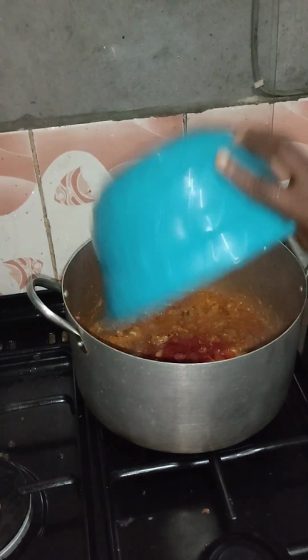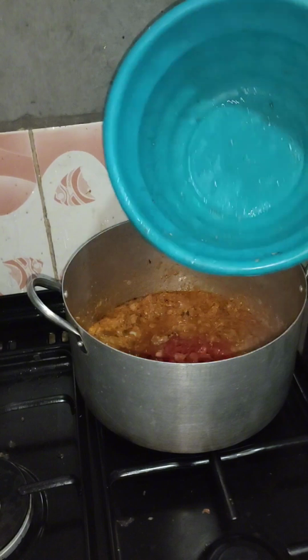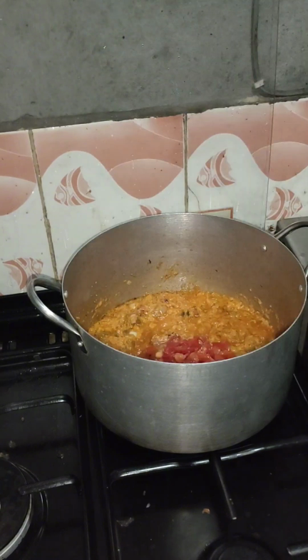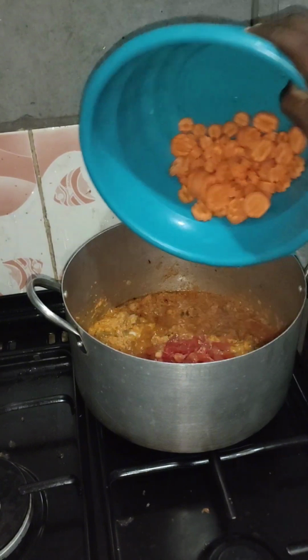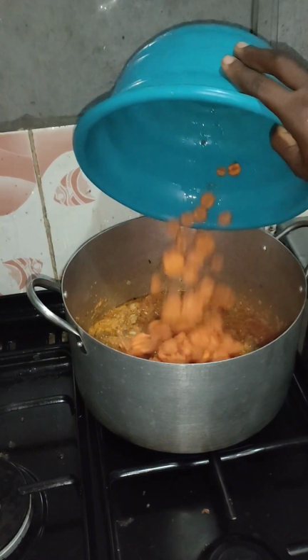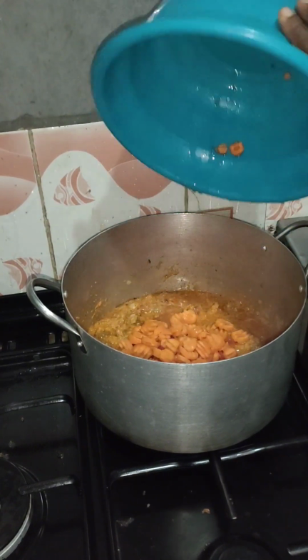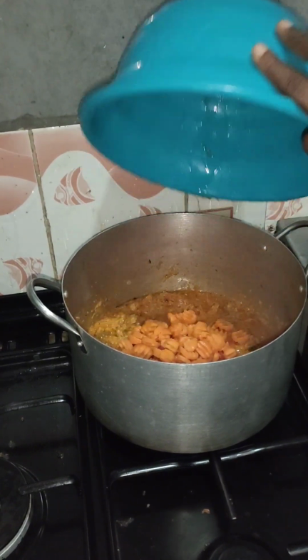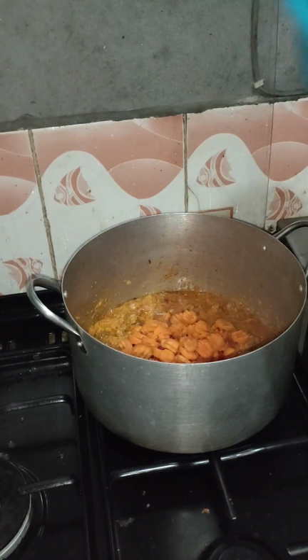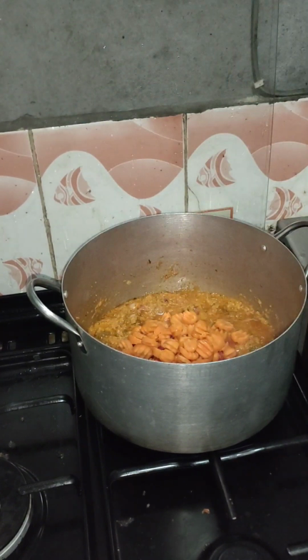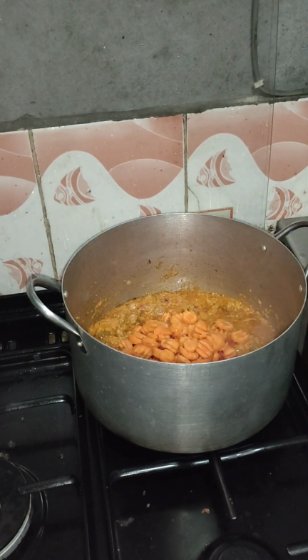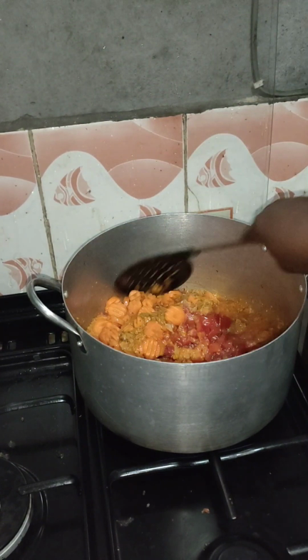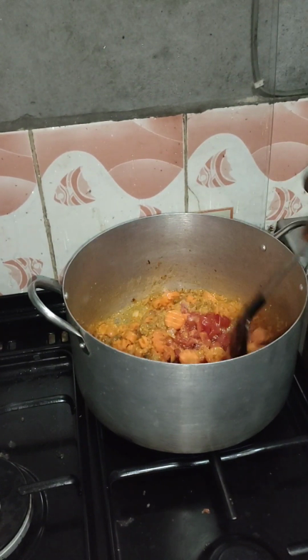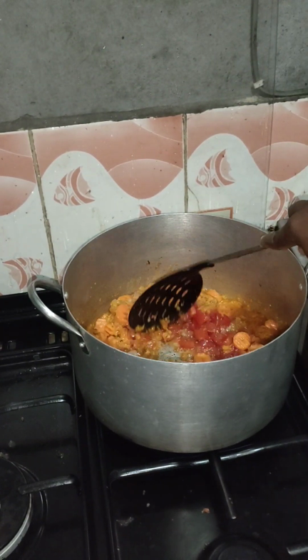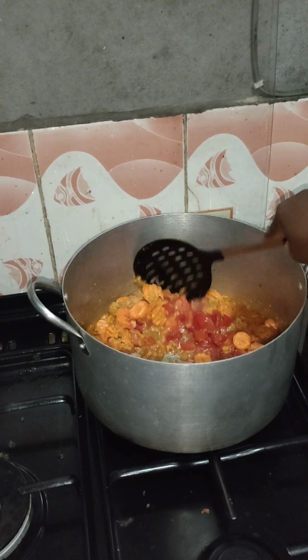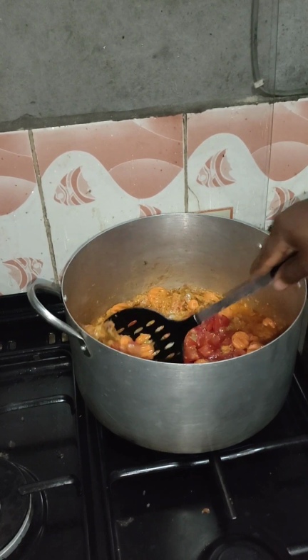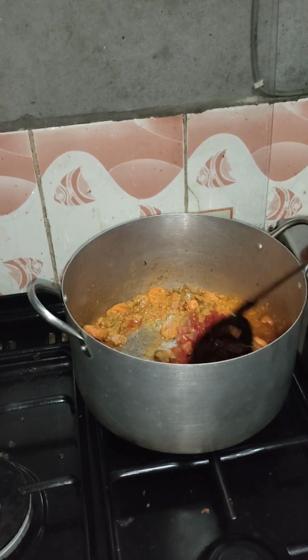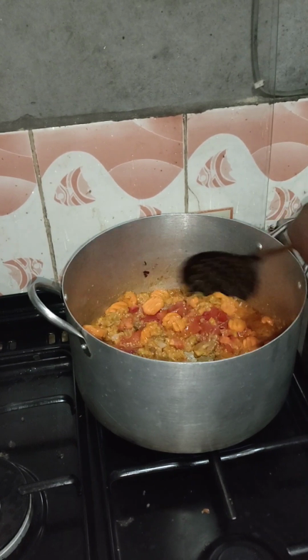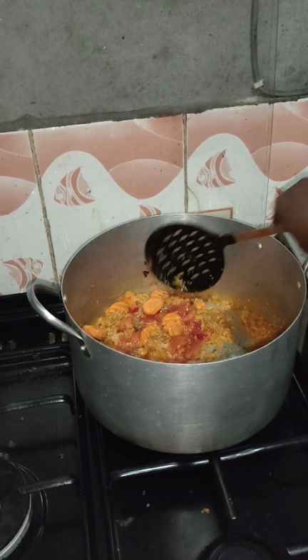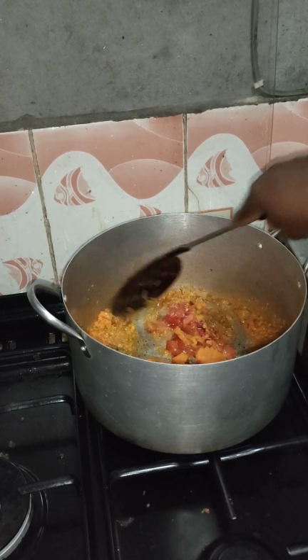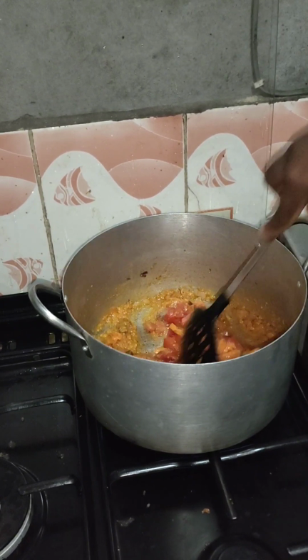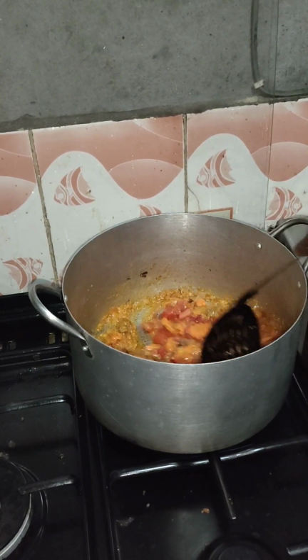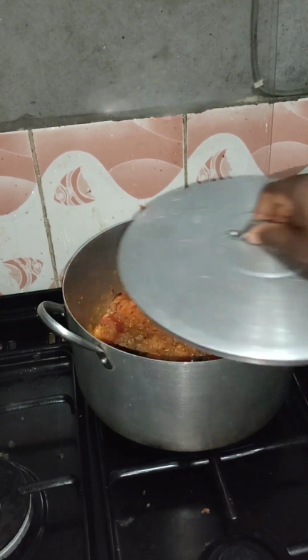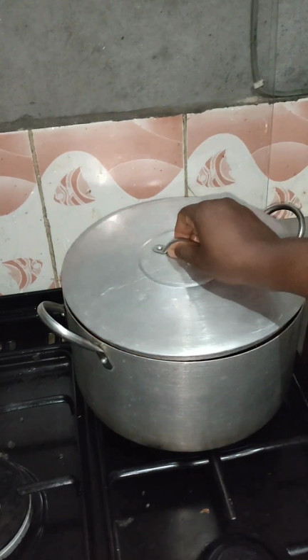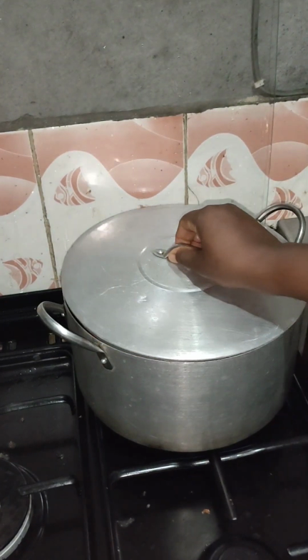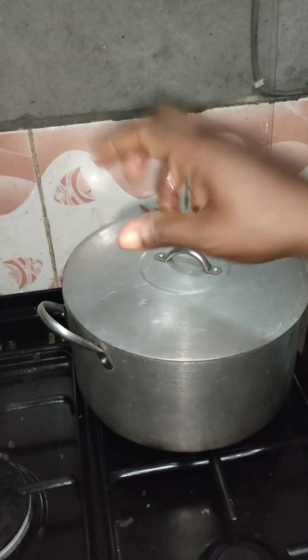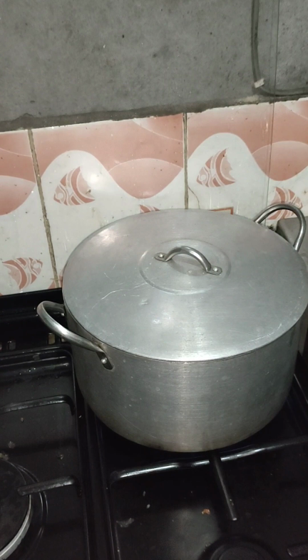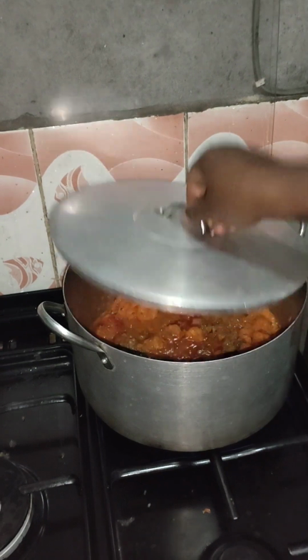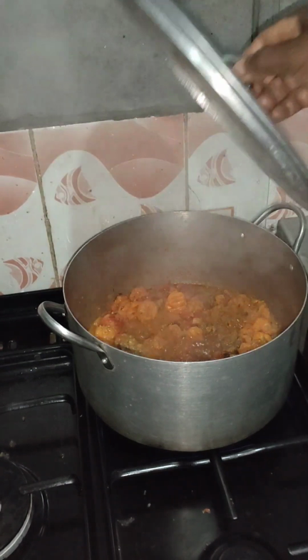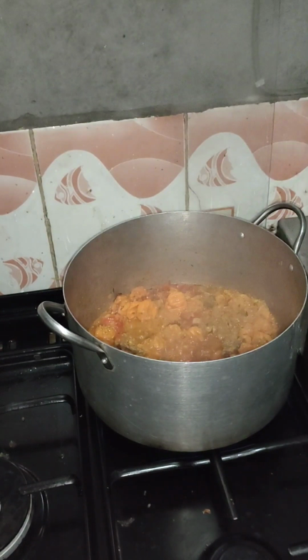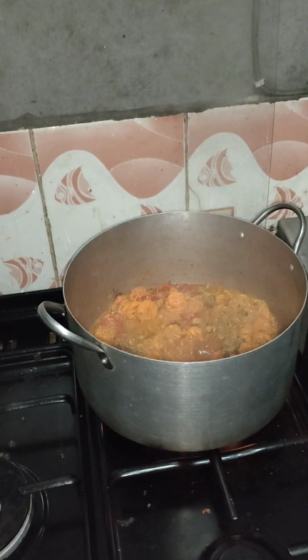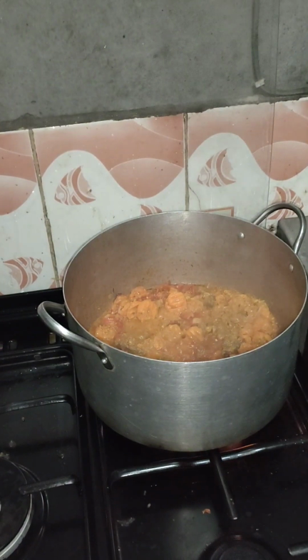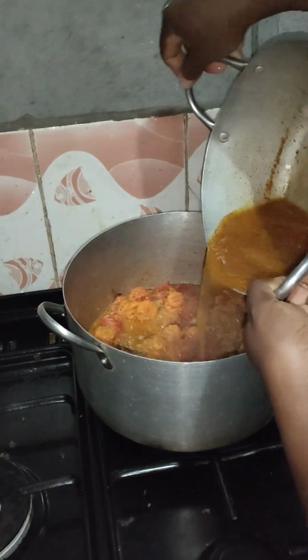Then I put in the fresh tomato and the carrots and allowed this to cook for another three minutes. At this point I'll have to introduce the pasta water that I removed, and then the stock water.